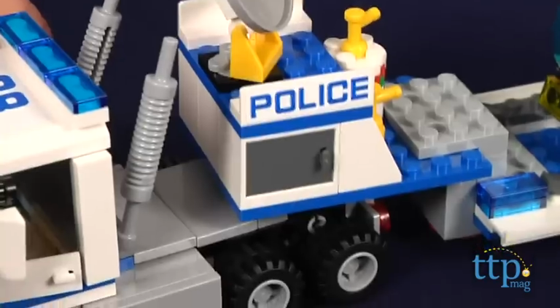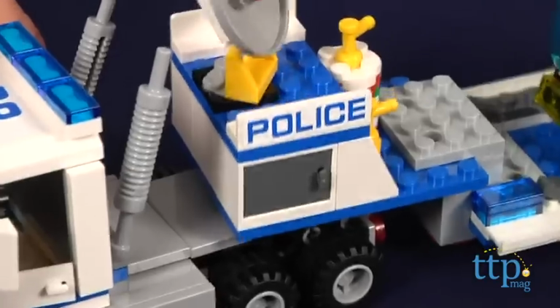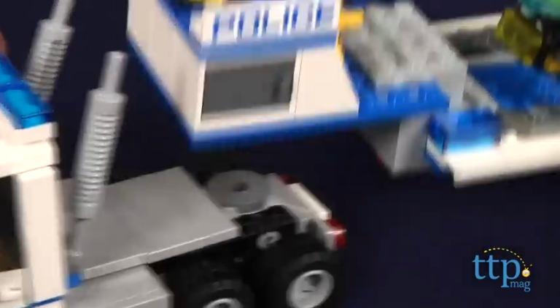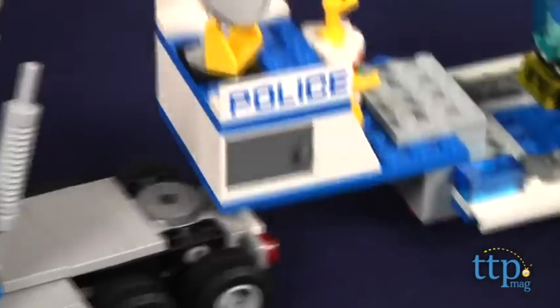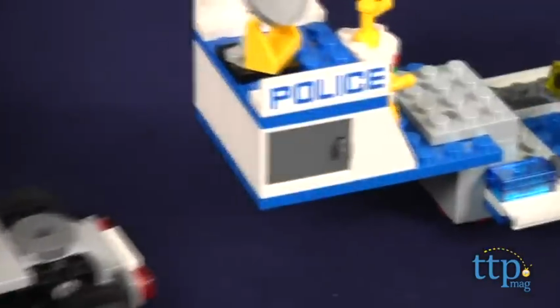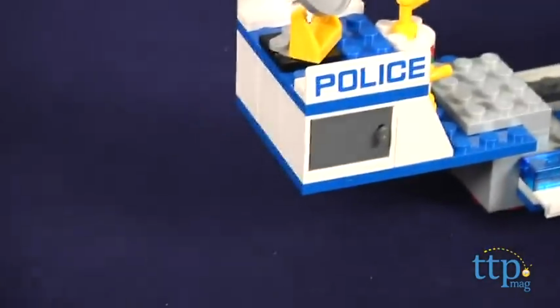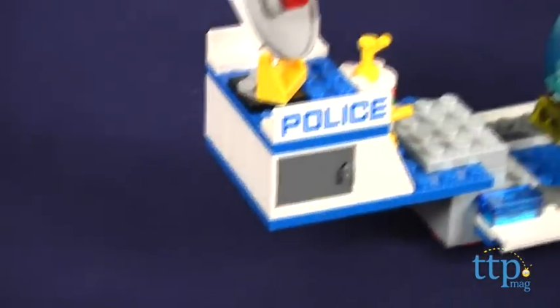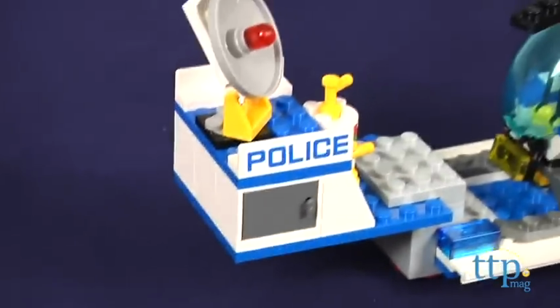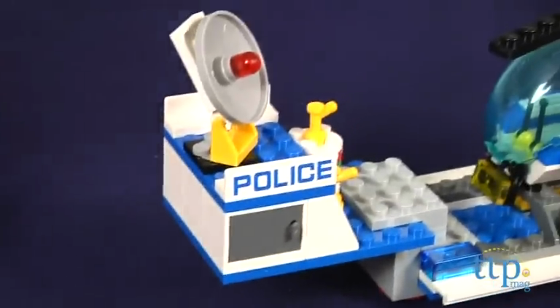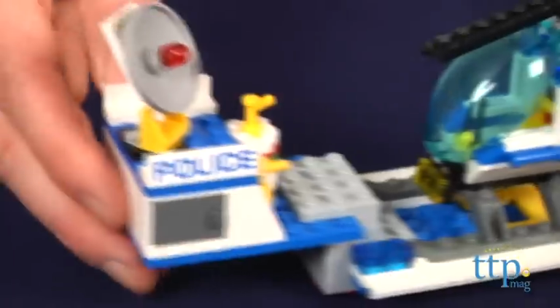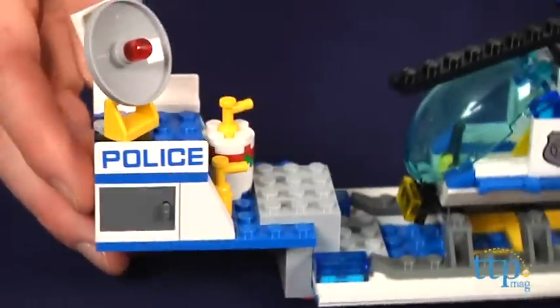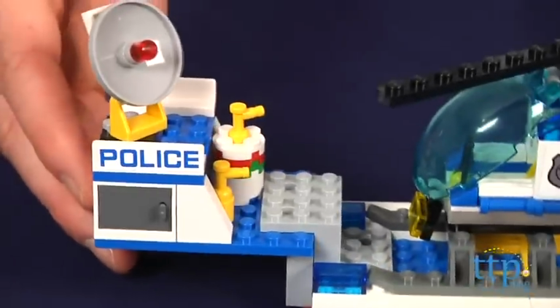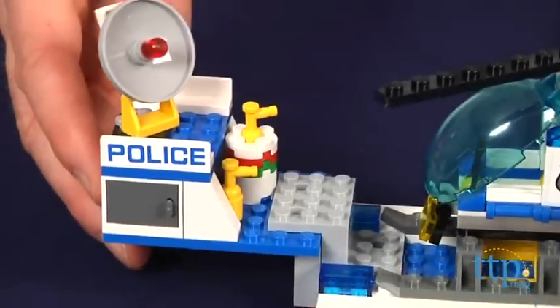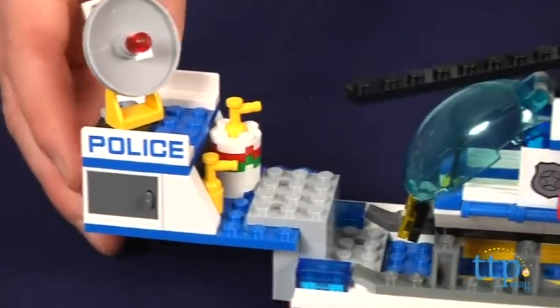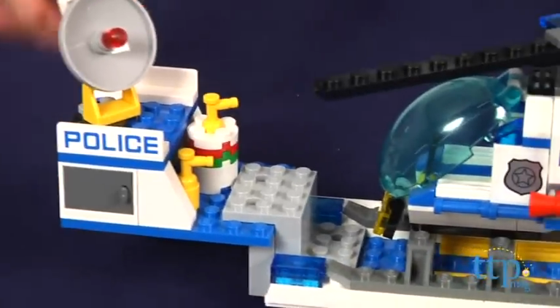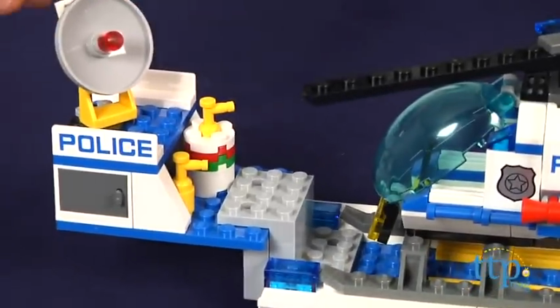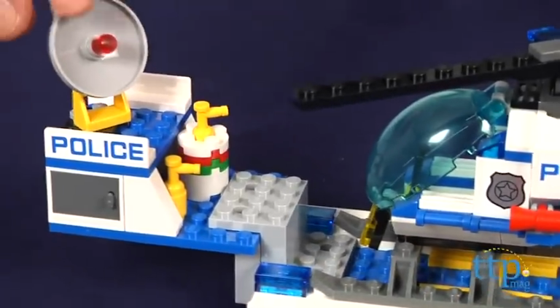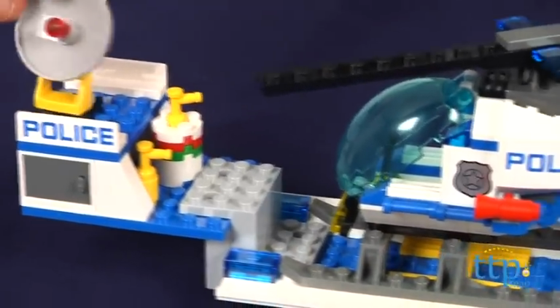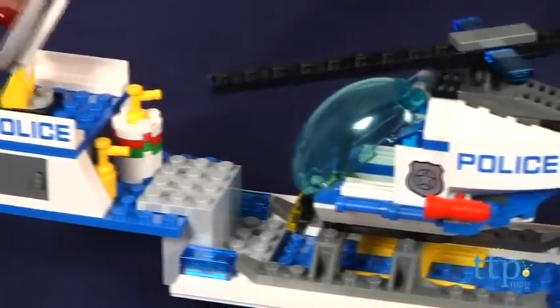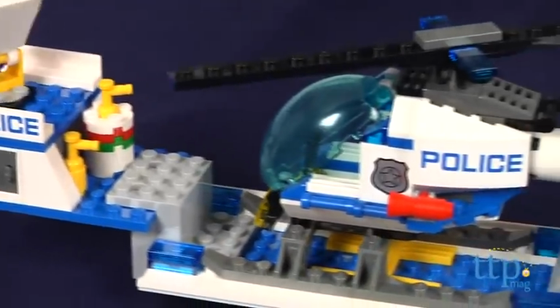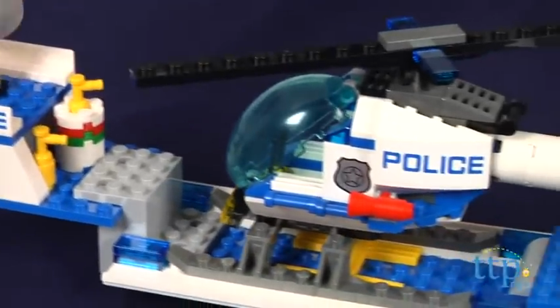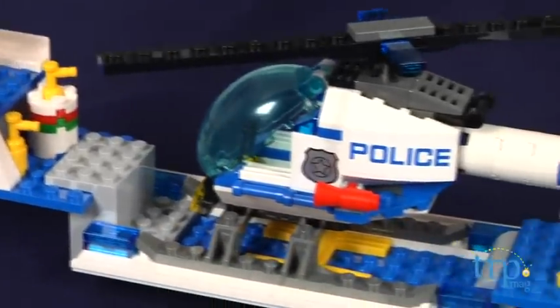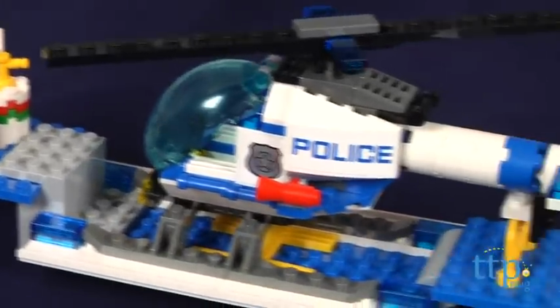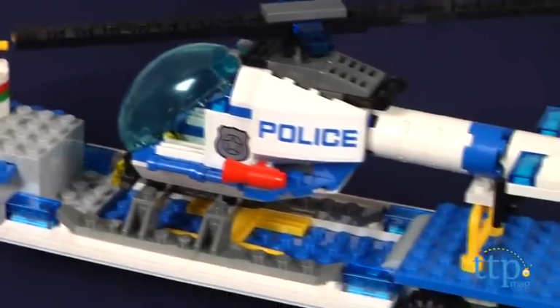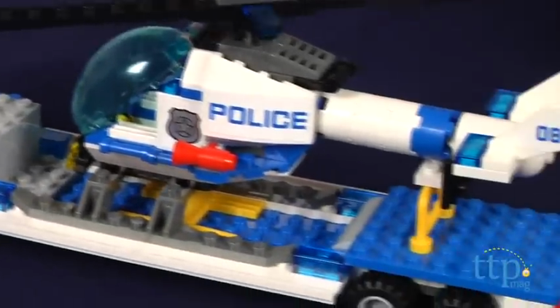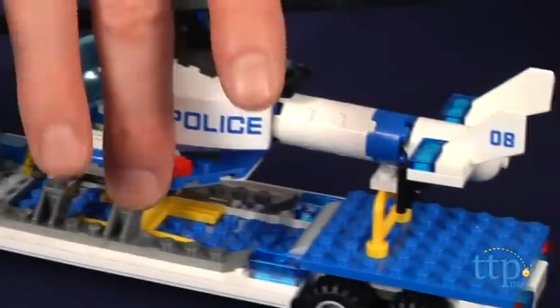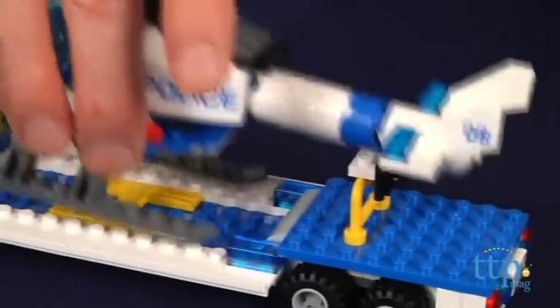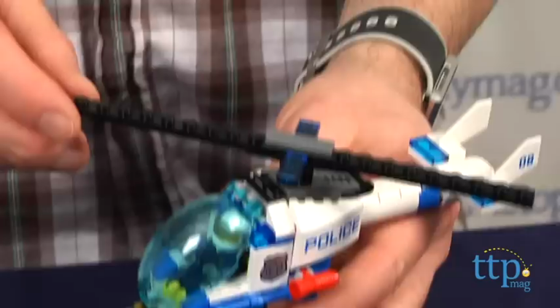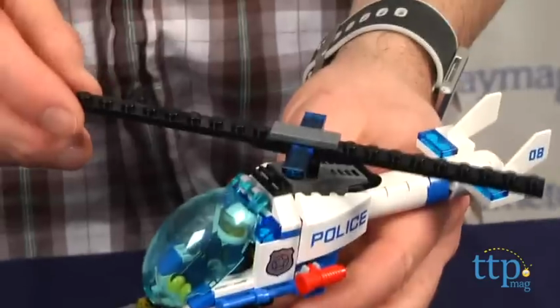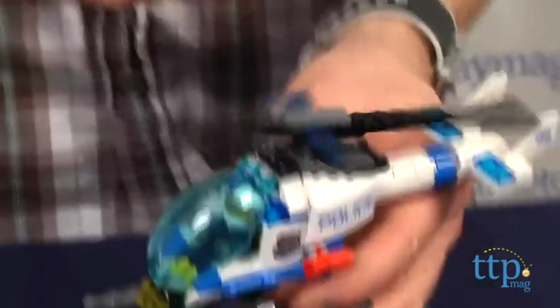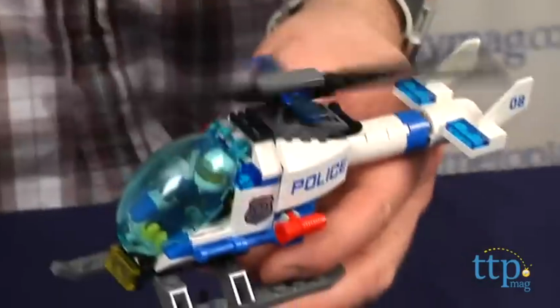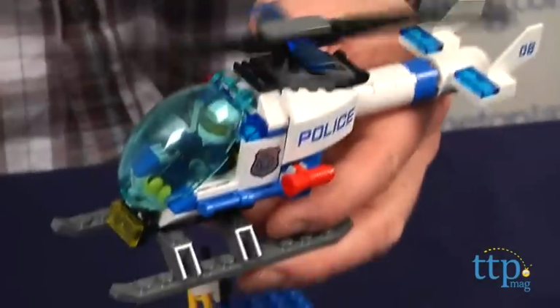The trailer is detachable and has a radar dish, side compartments, and a helipad for the police helicopter. The helicopter has a working propeller and cockpit canopy that opens.